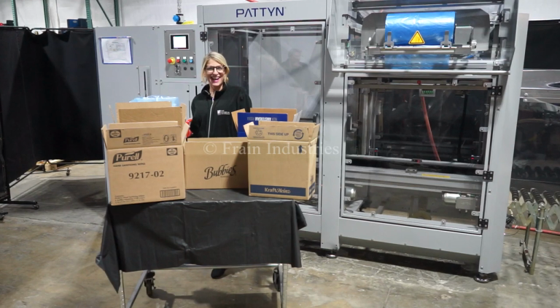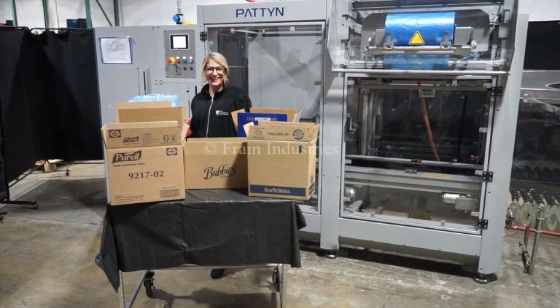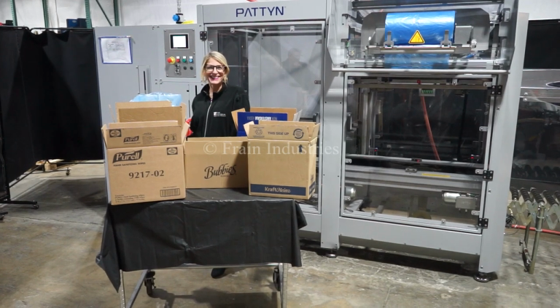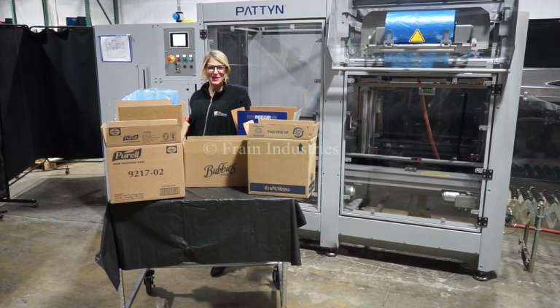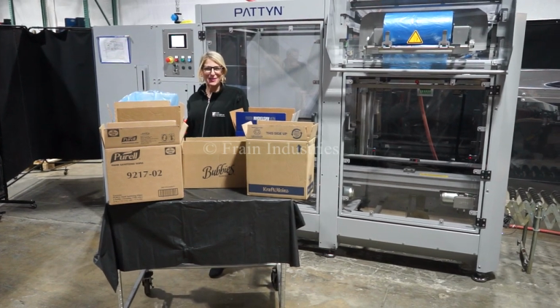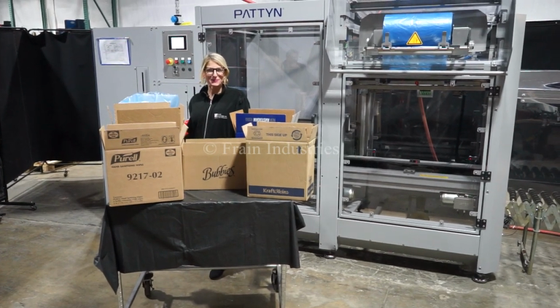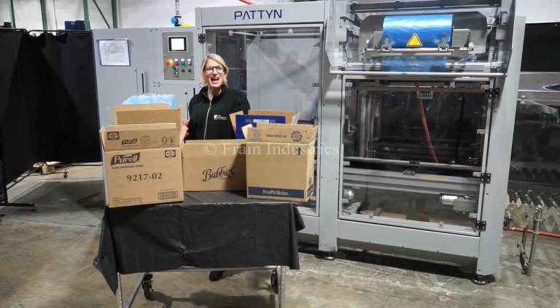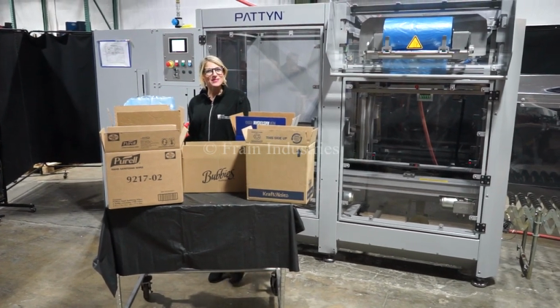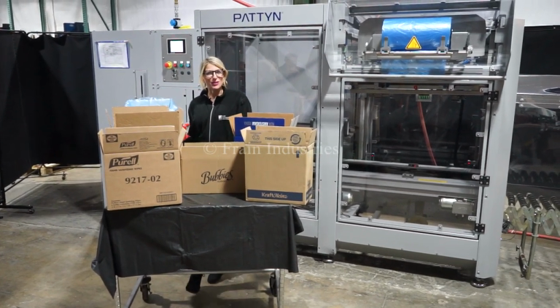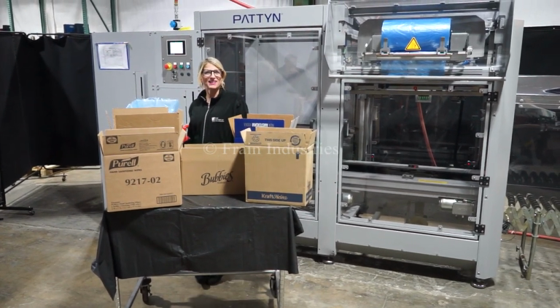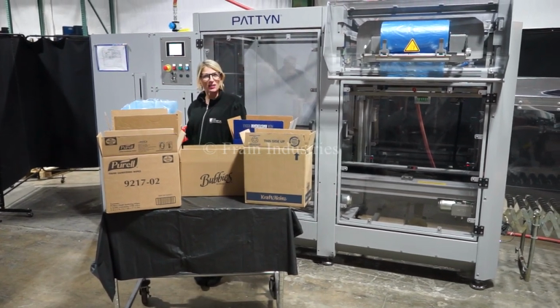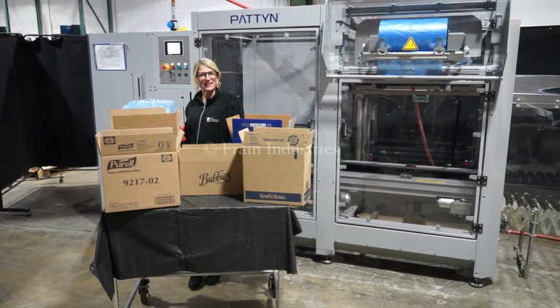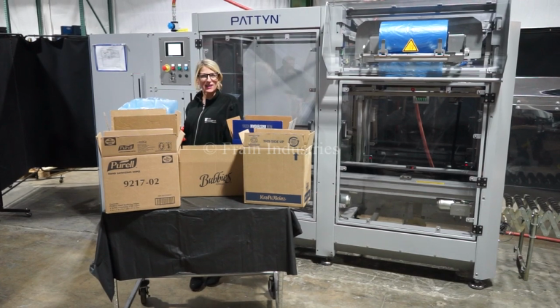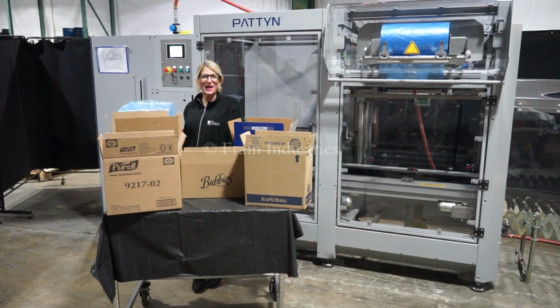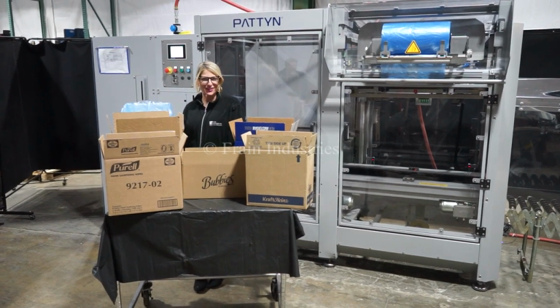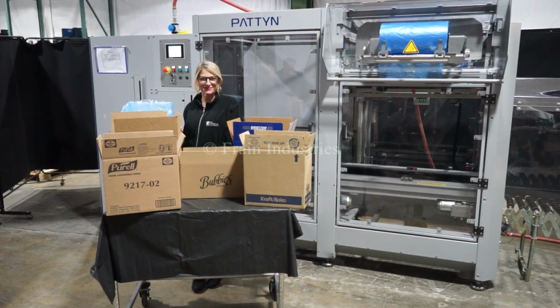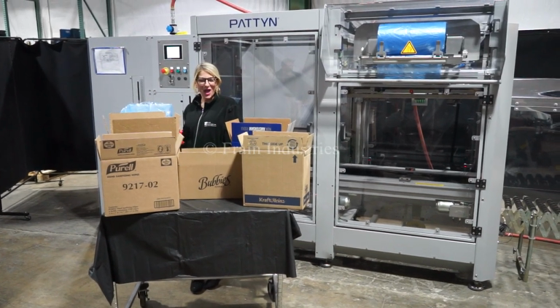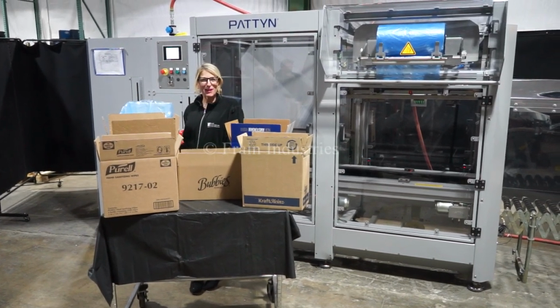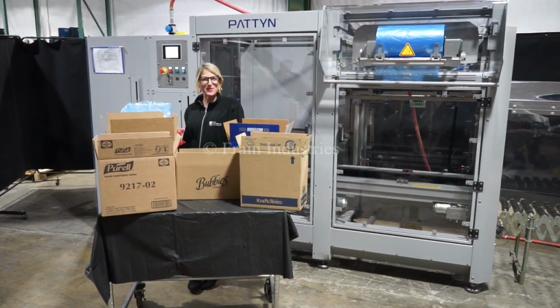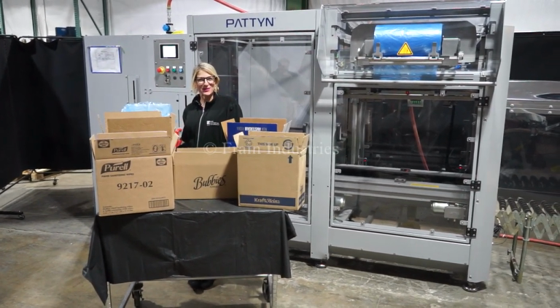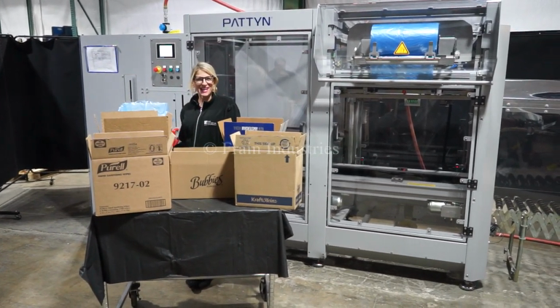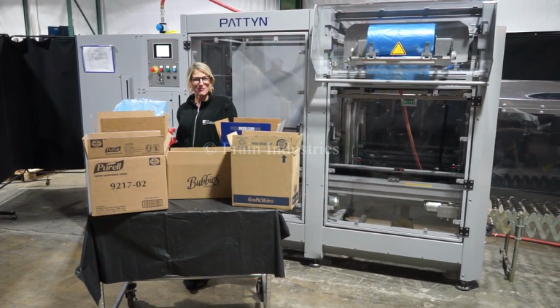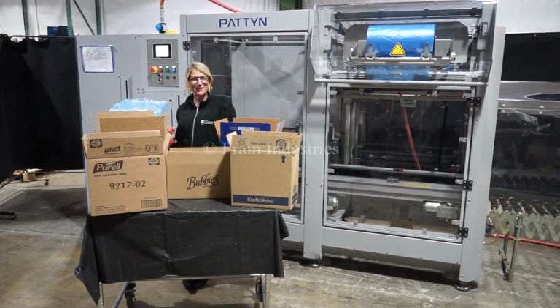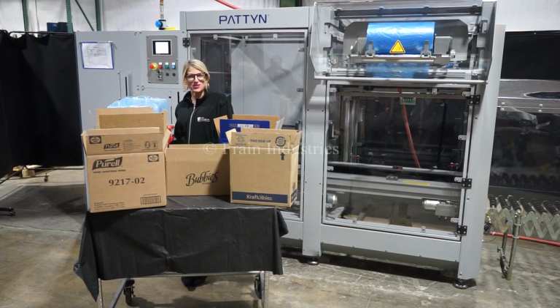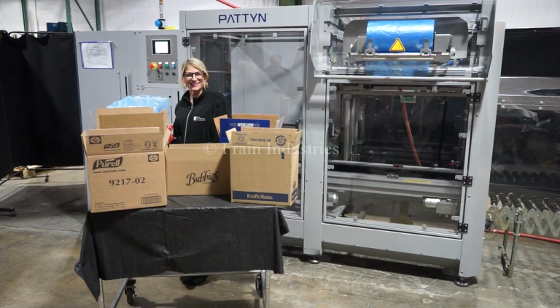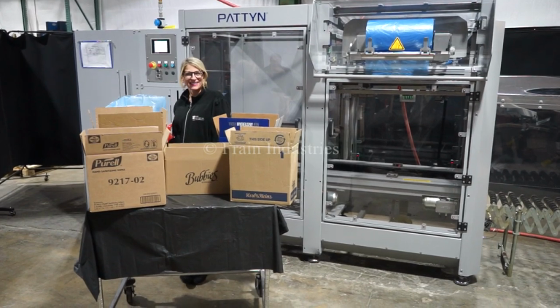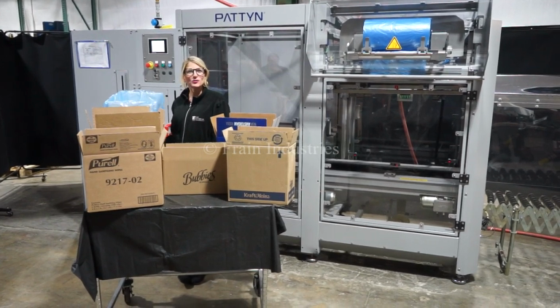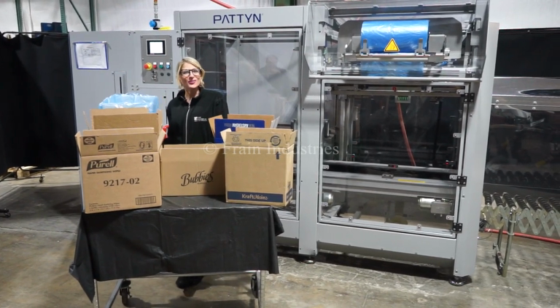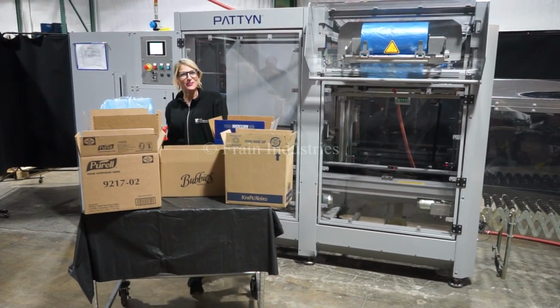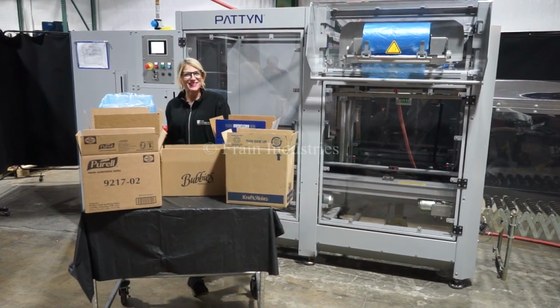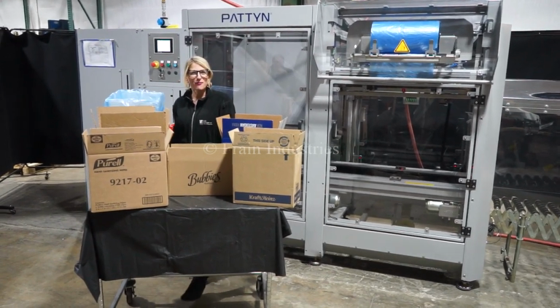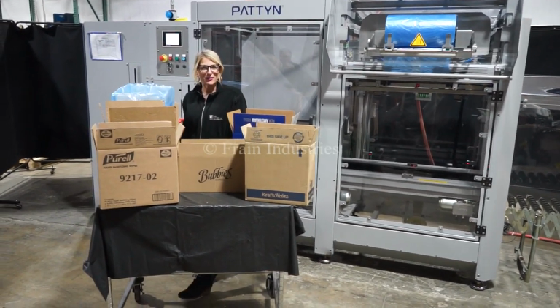Hi, I'm Katie with the Frame Group. Today we're cycling your Pateen Automatic Case Erector and Bag Inserter. We recommend you read the manual in its entirety before powering up the machine. The voltages currently sit to three phase, 40 volts.